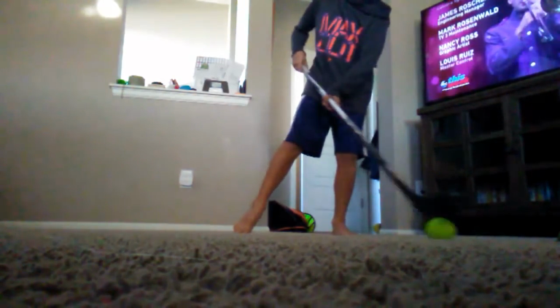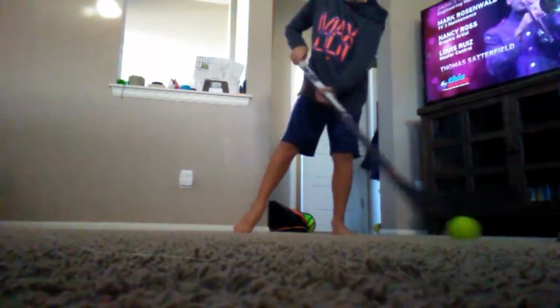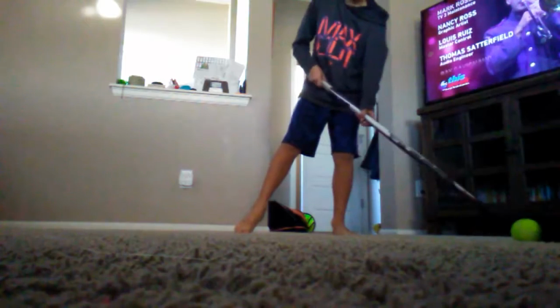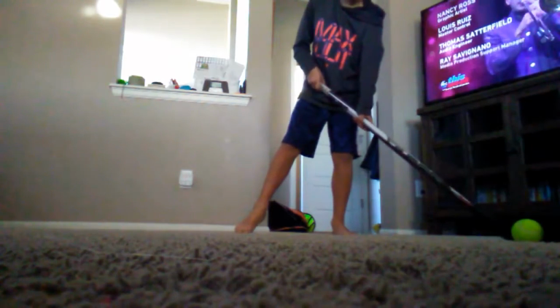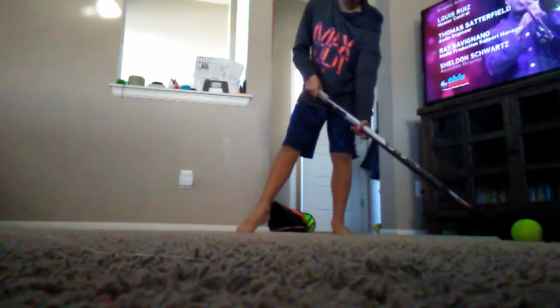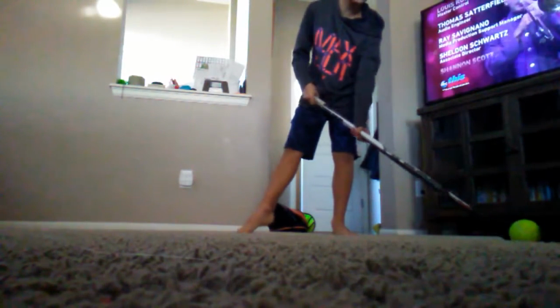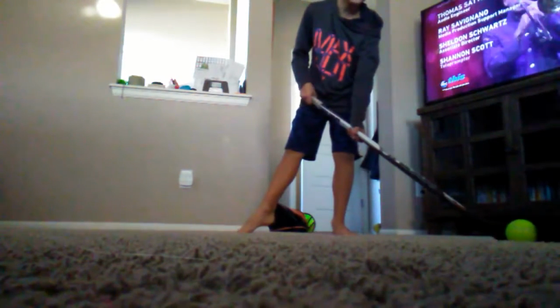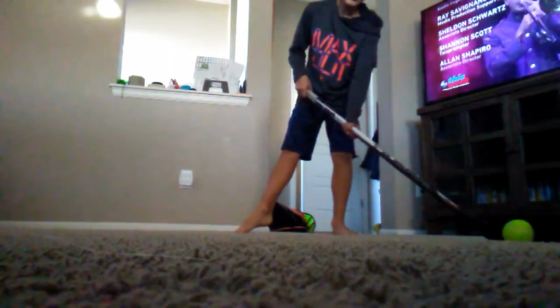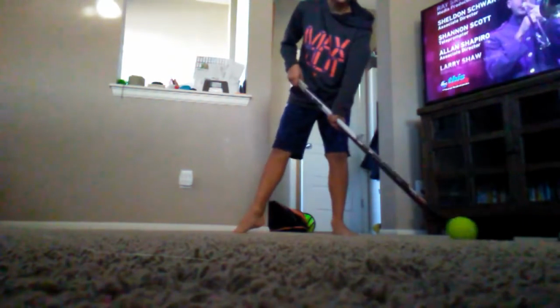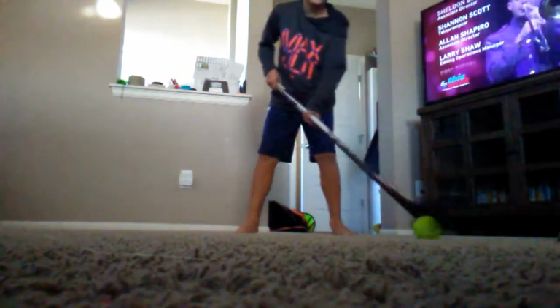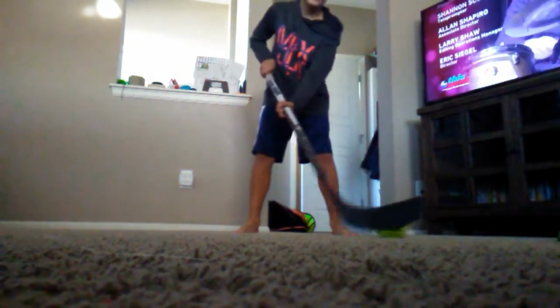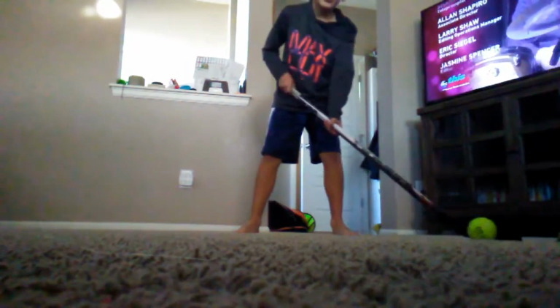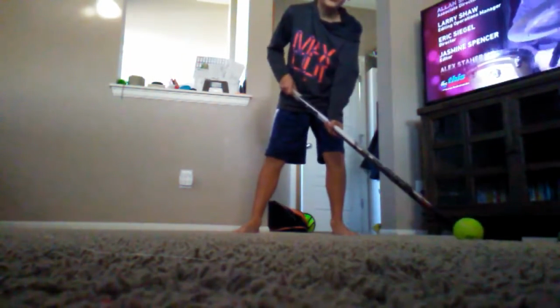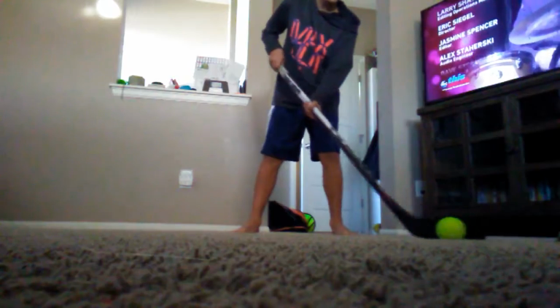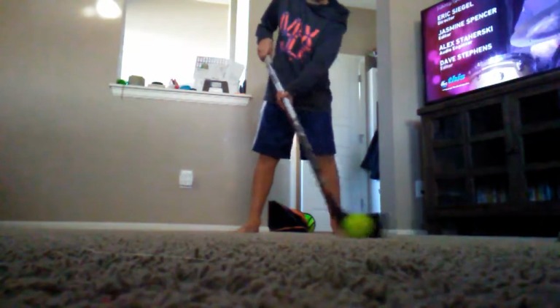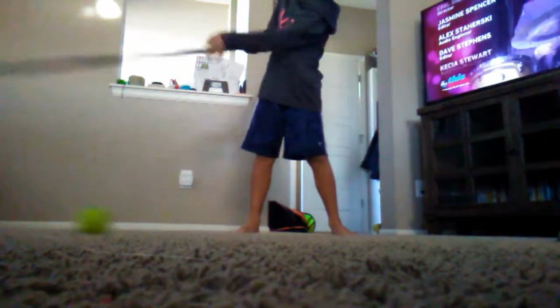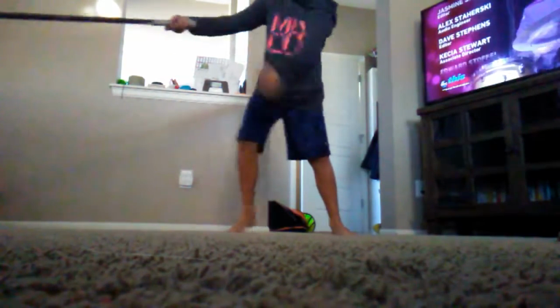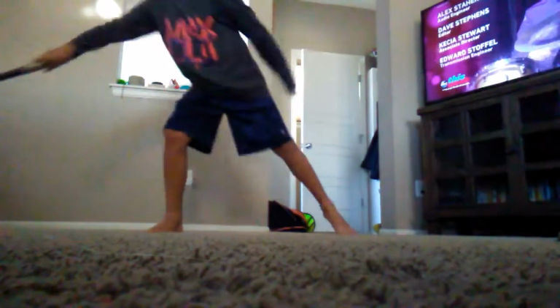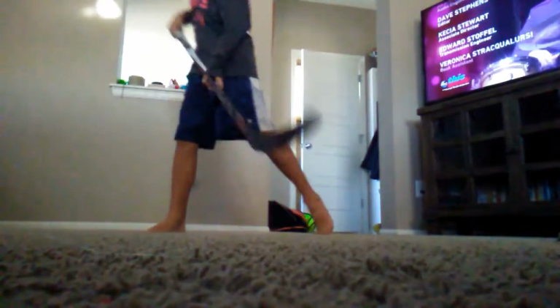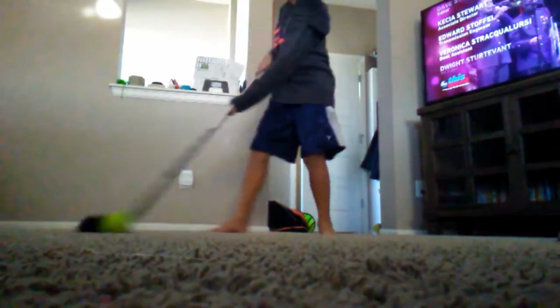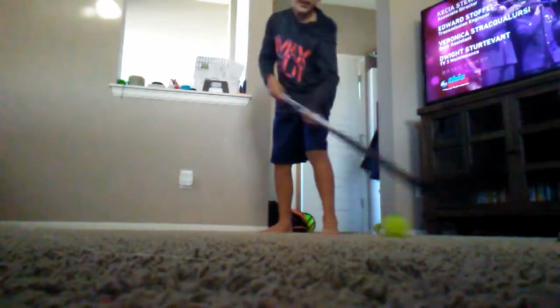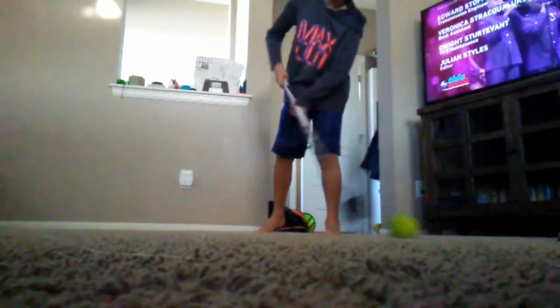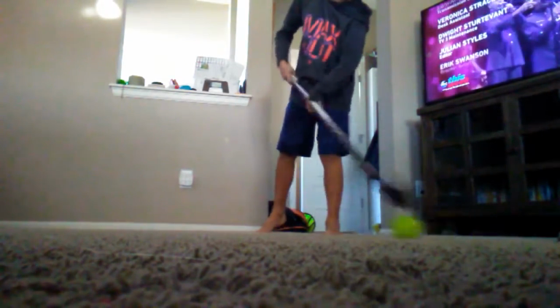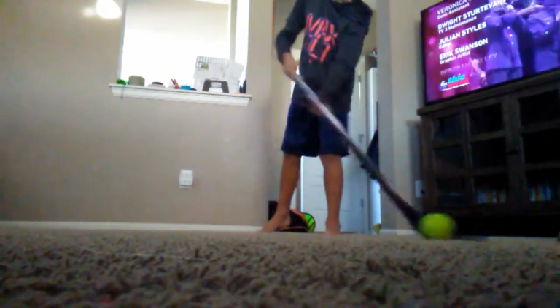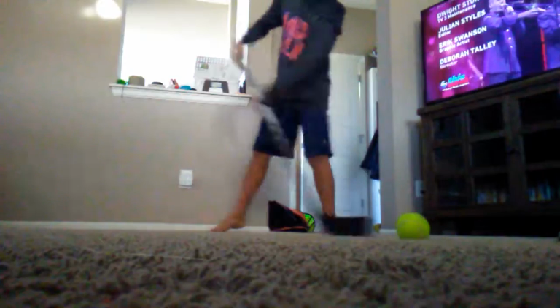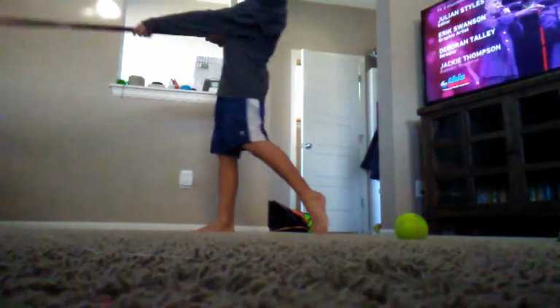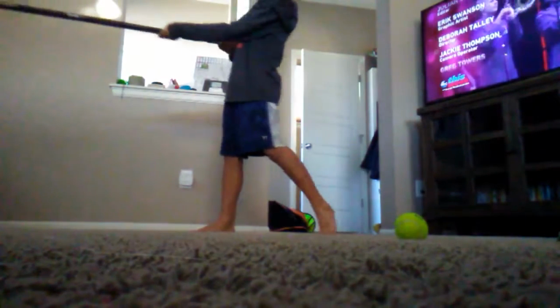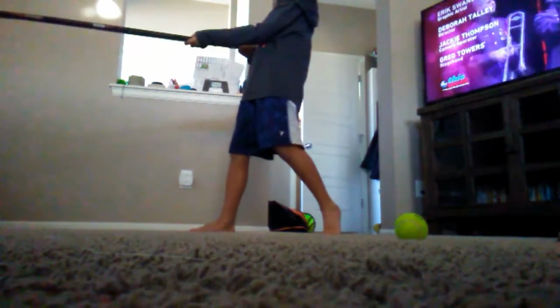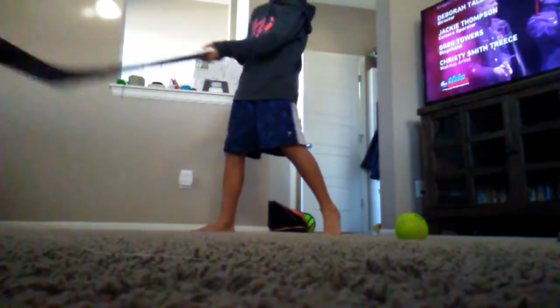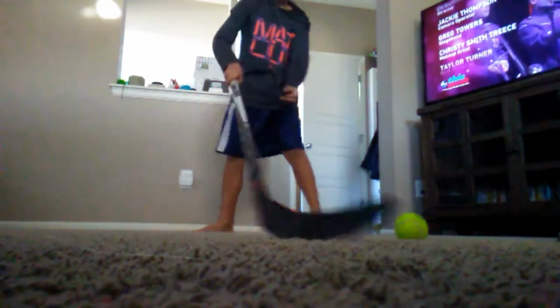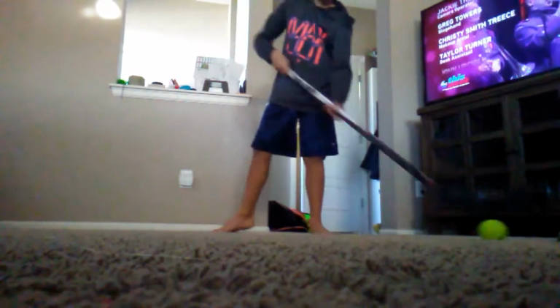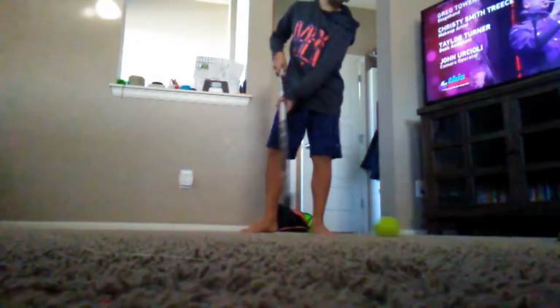For the stick part, the motion goes curve, straight, then curve. And if you're wondering why I did the curve at the end in the air, it's for the aiming.